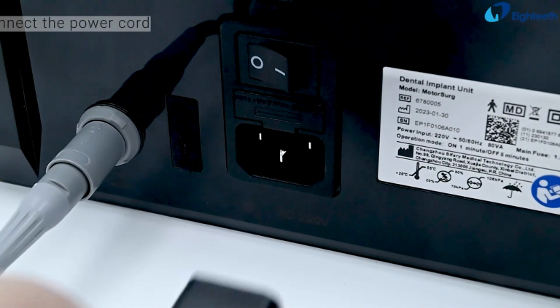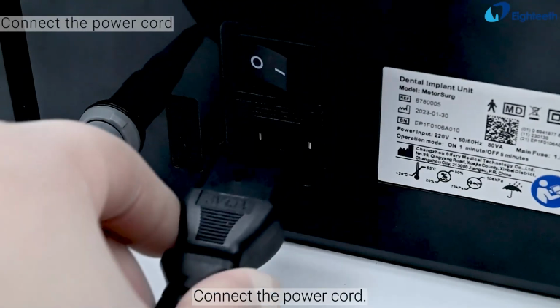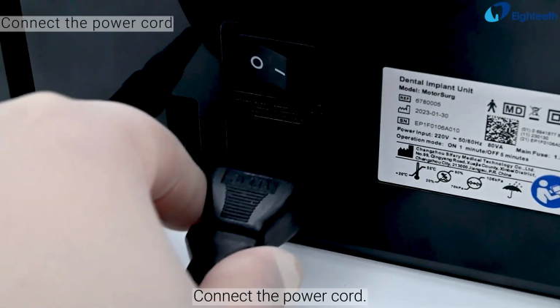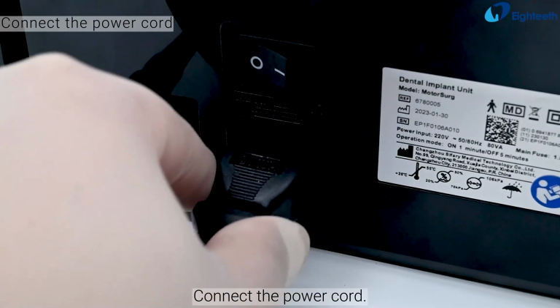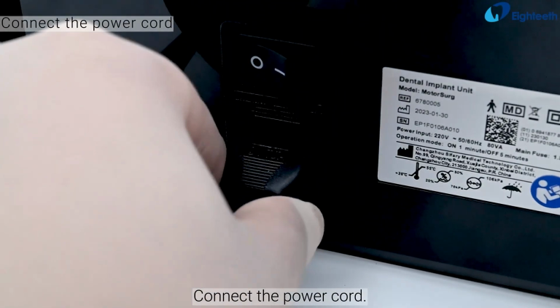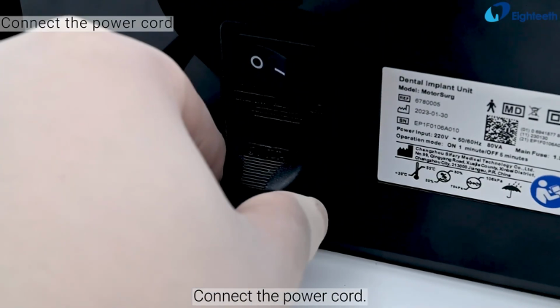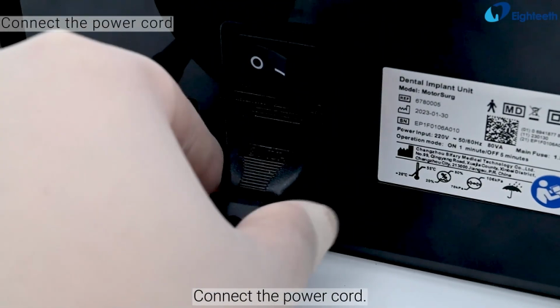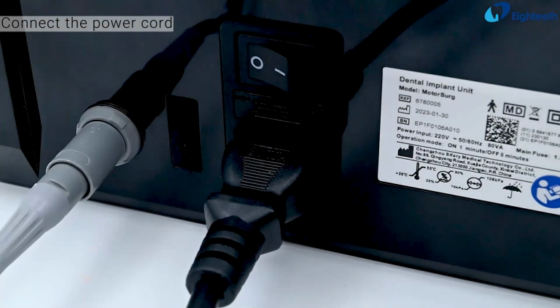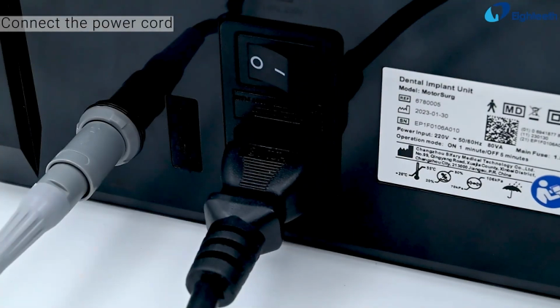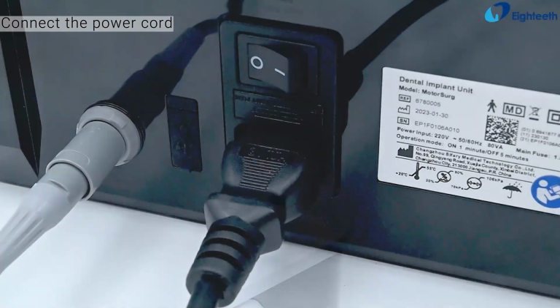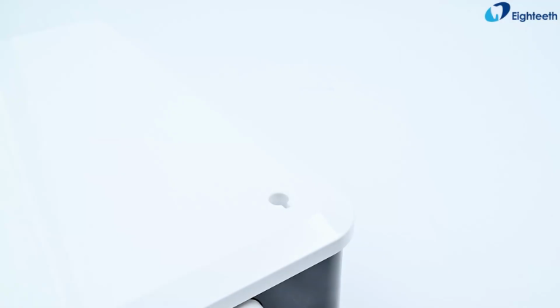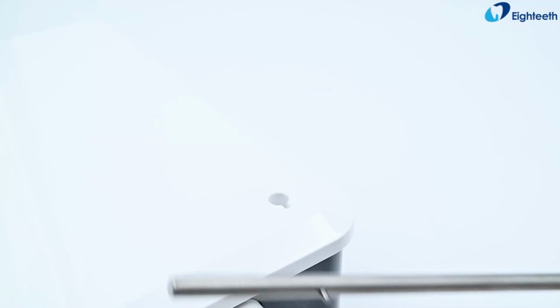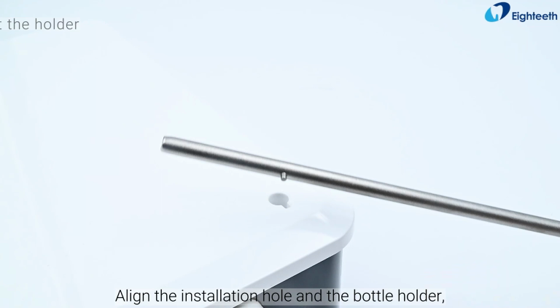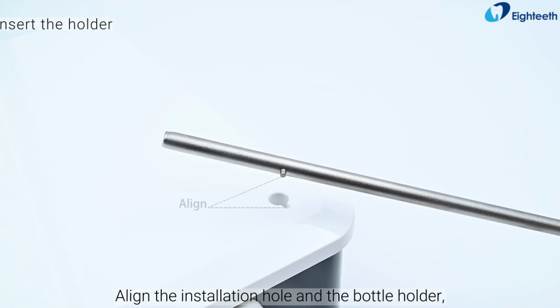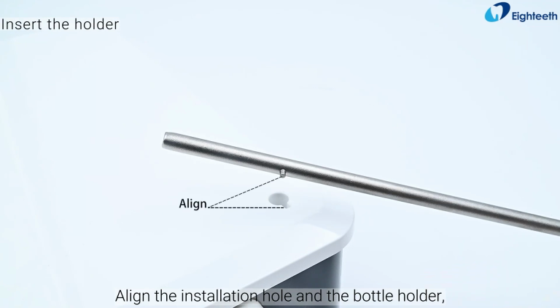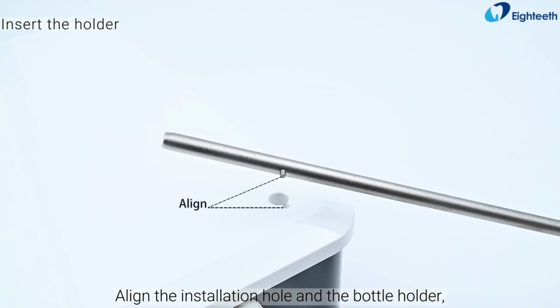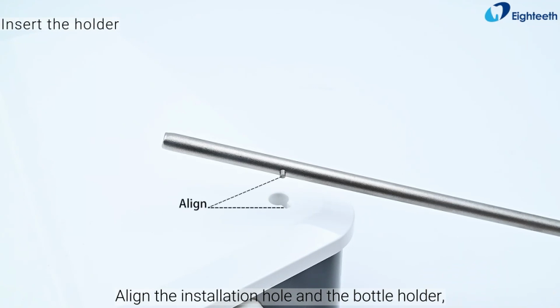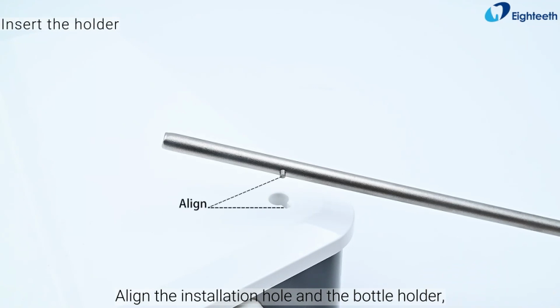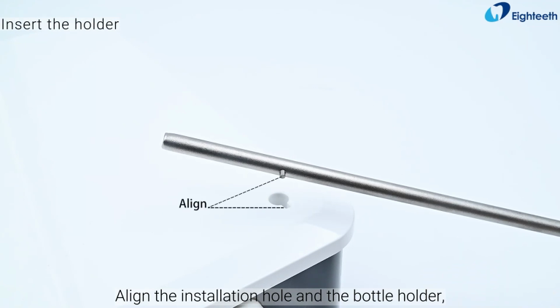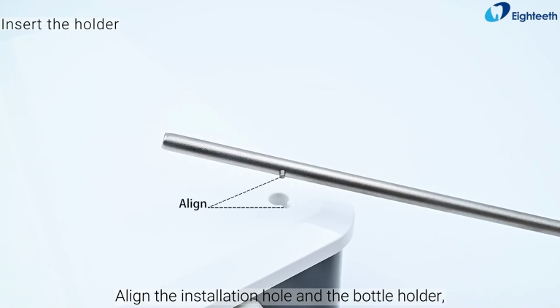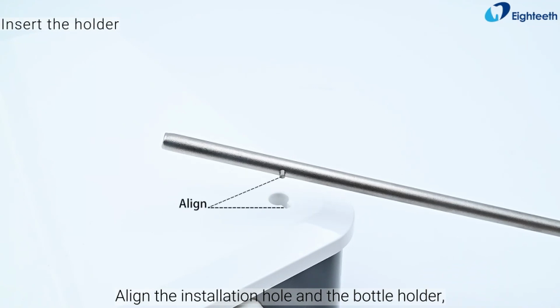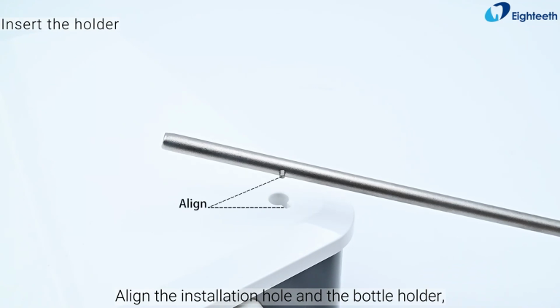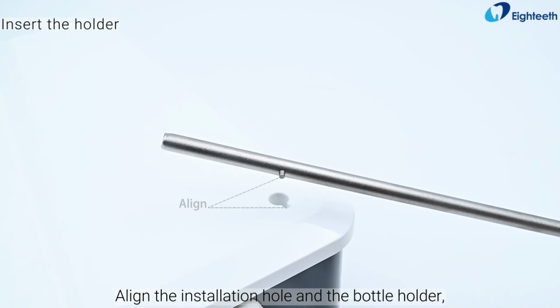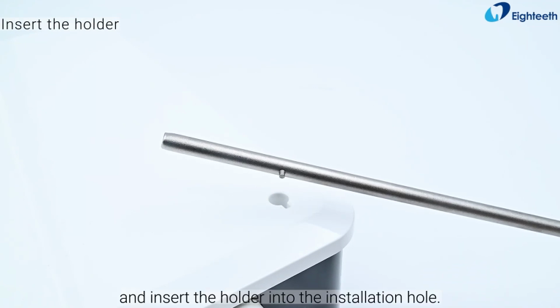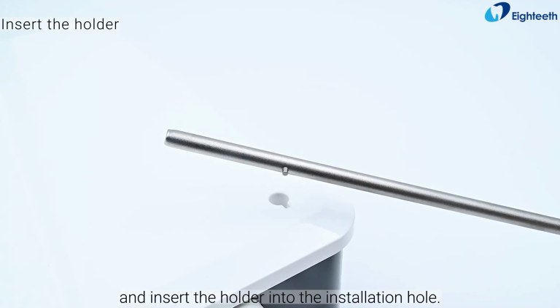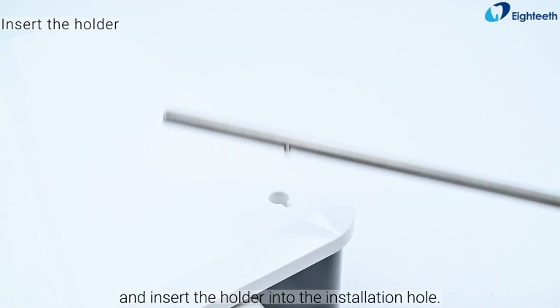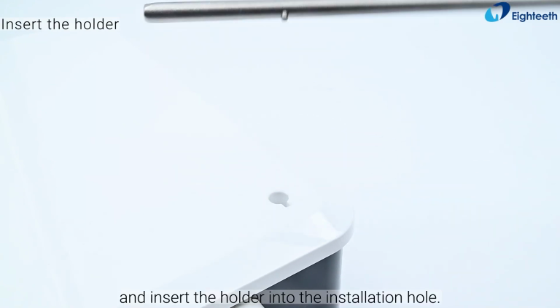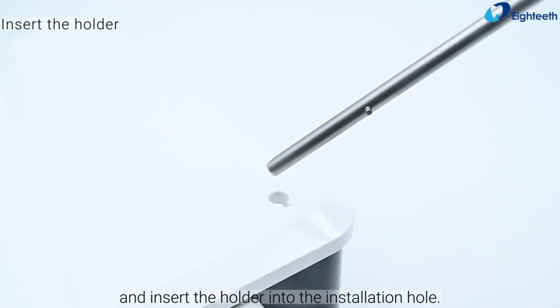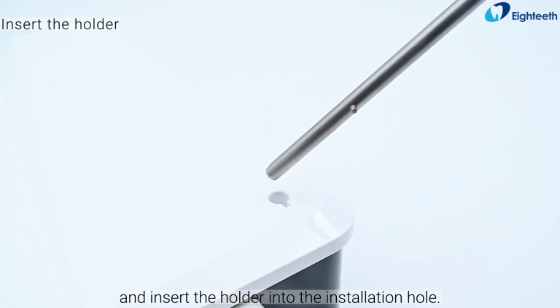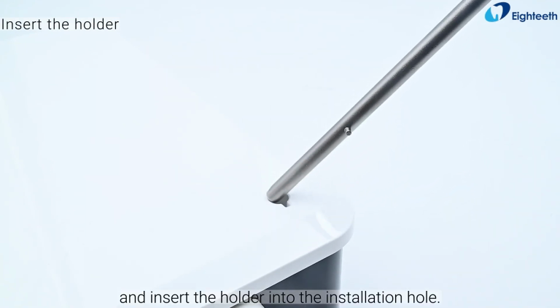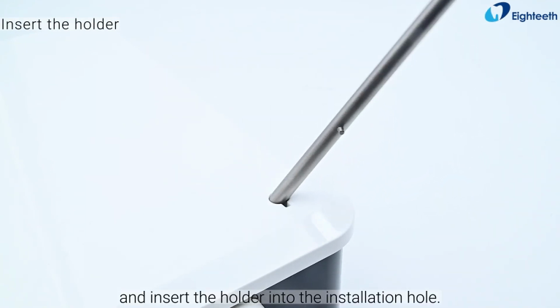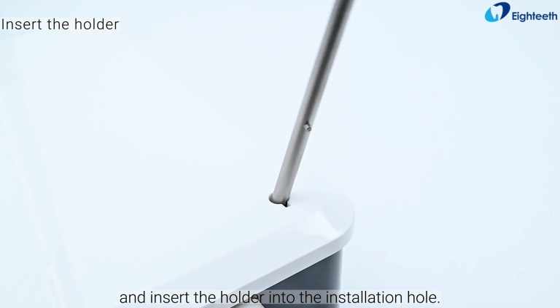Connect the power cord. Align the installation hole and the bottle holder, and insert the holder into the installation hole.